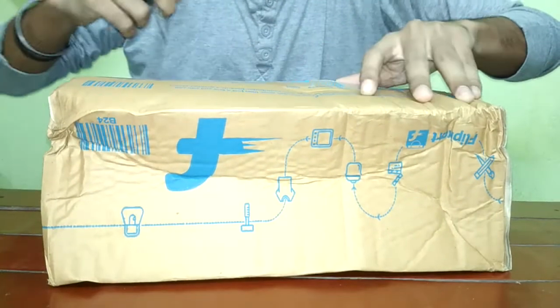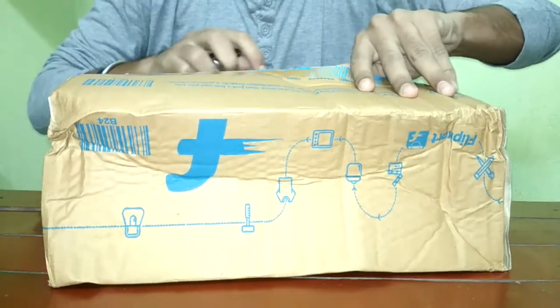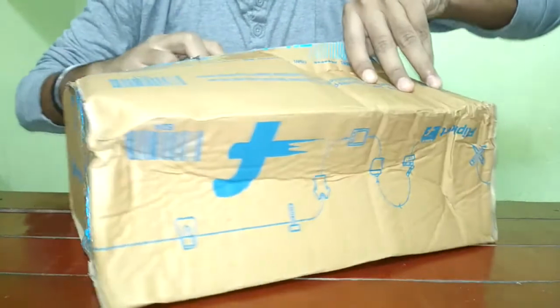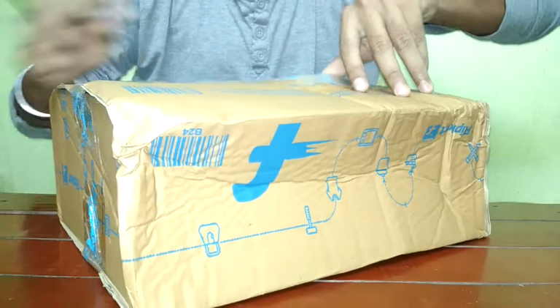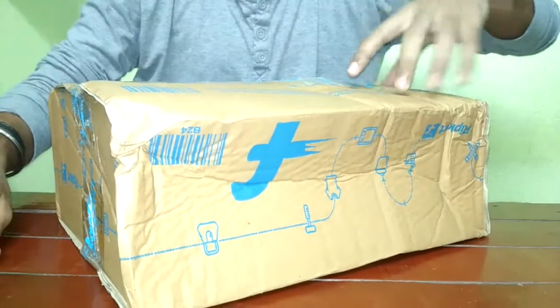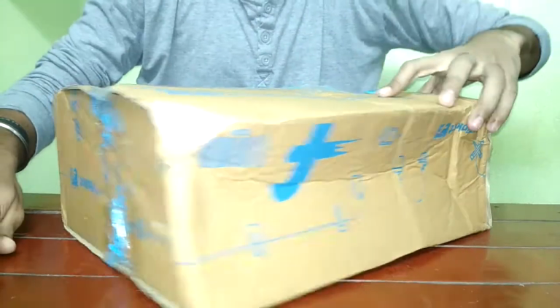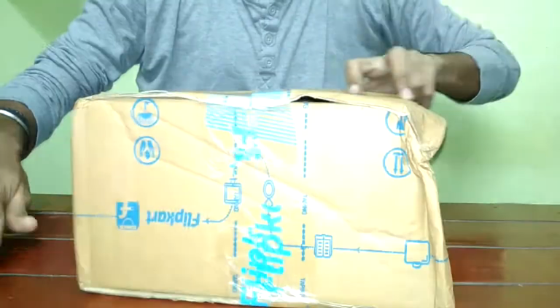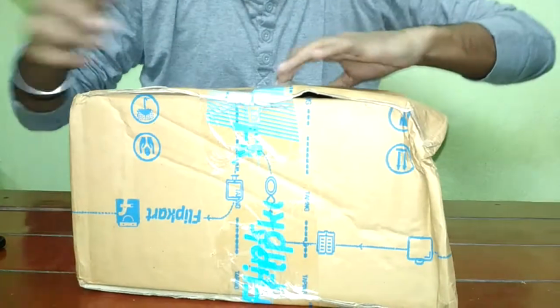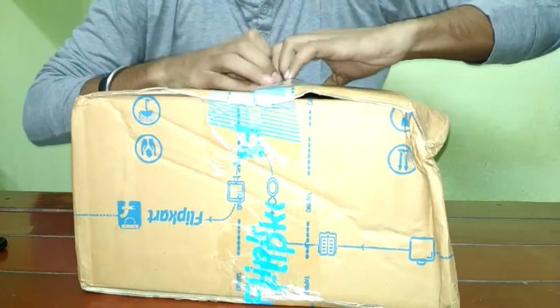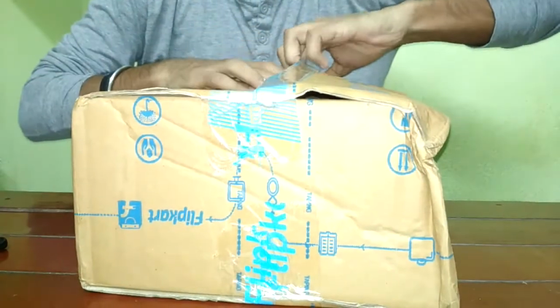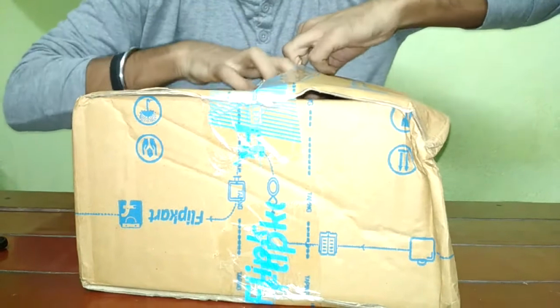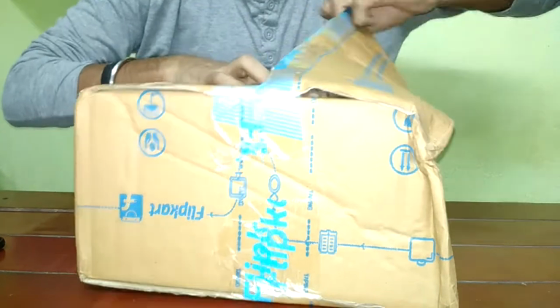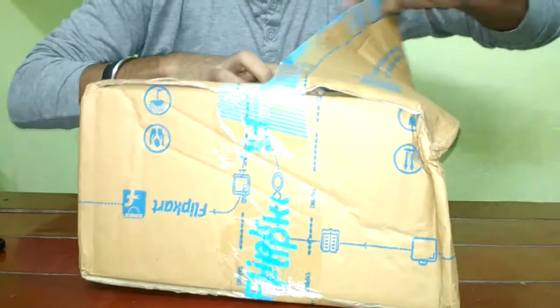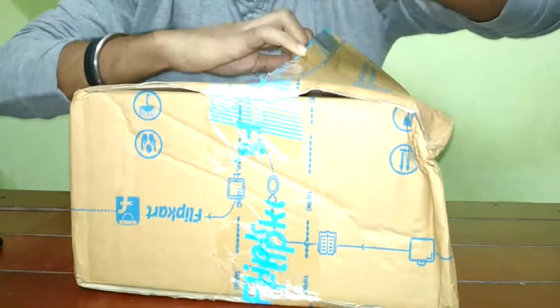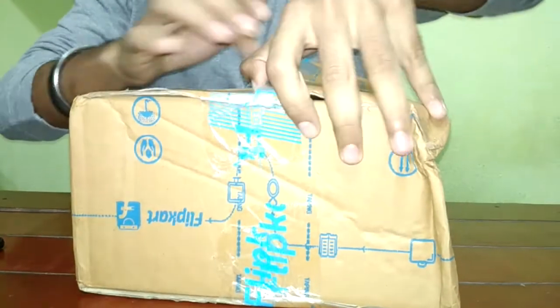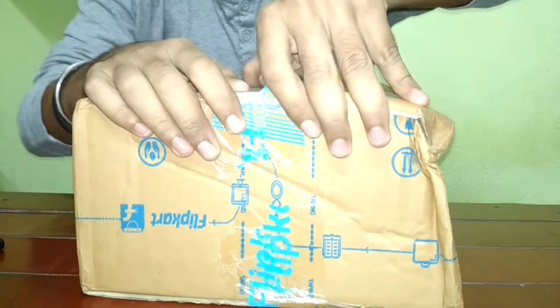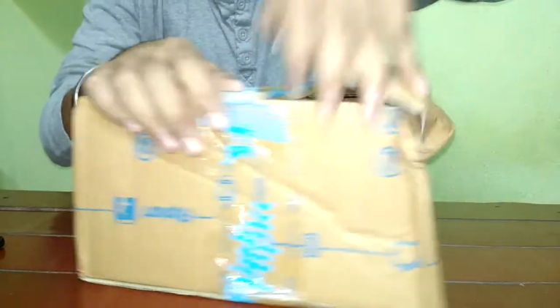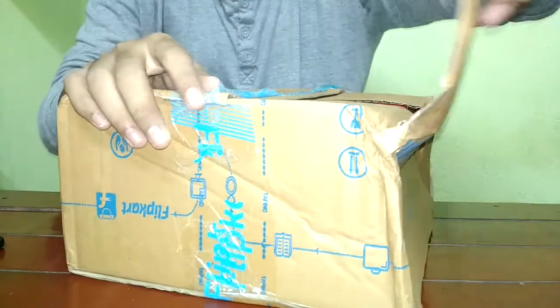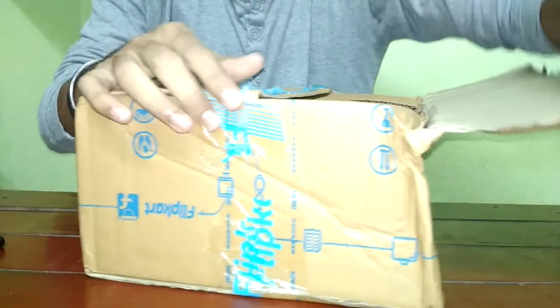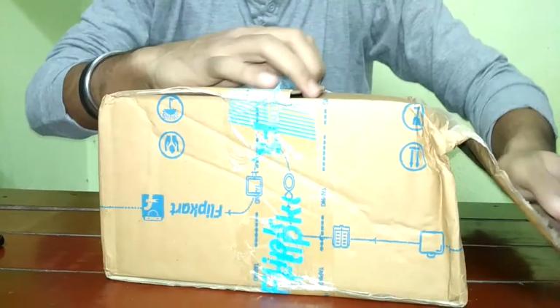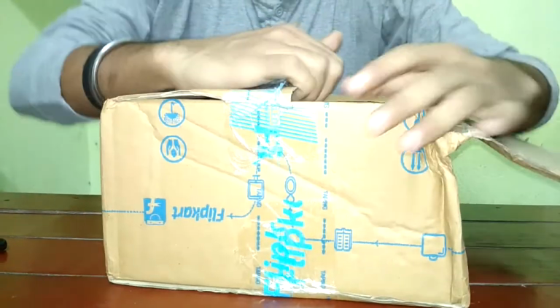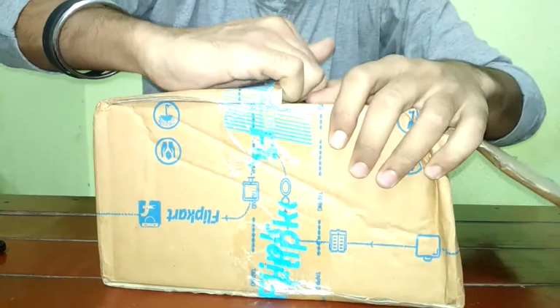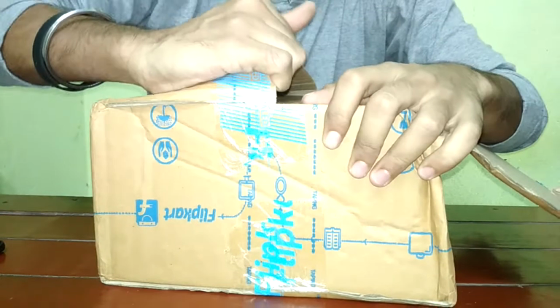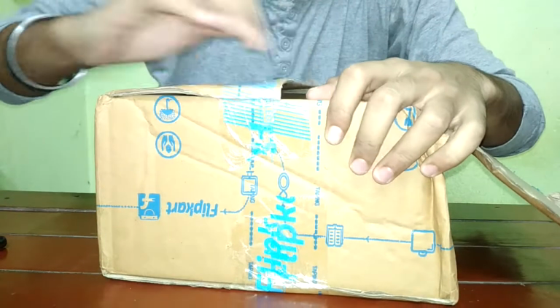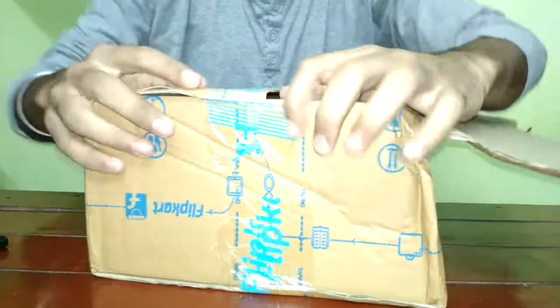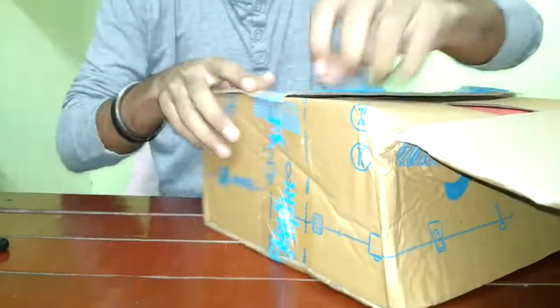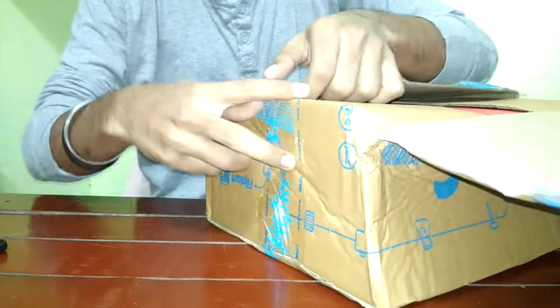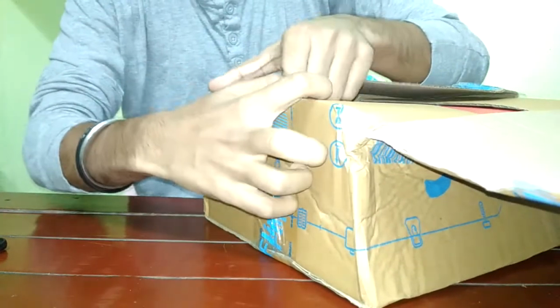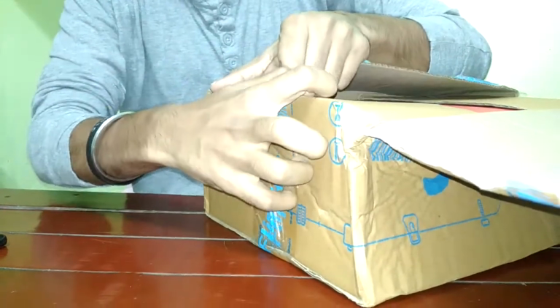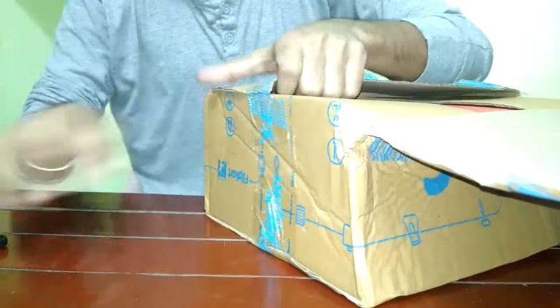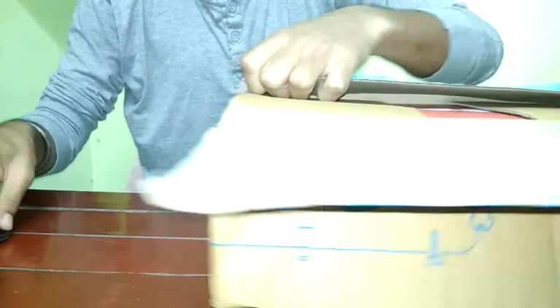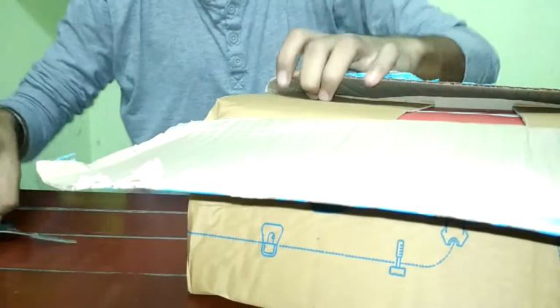The packaging is very stiff this time because since the last few days you saw how the previous package was — it was terribly packed — and this one is from Bata. Usually I prefer buying all the Indian brands because Puma and all that don't really suit me.